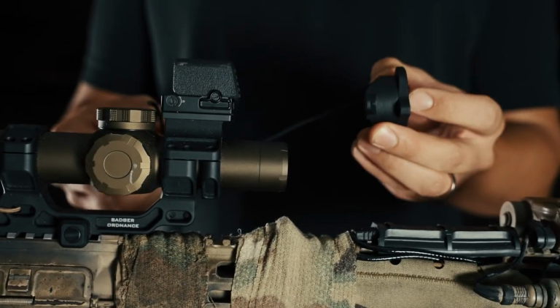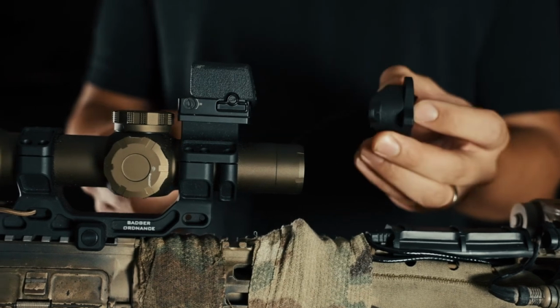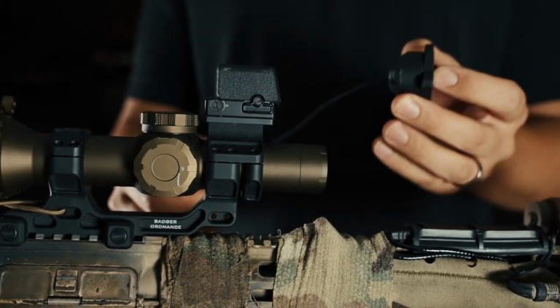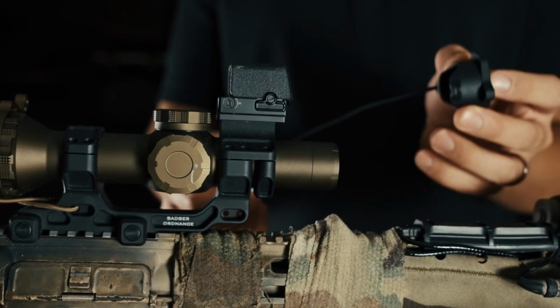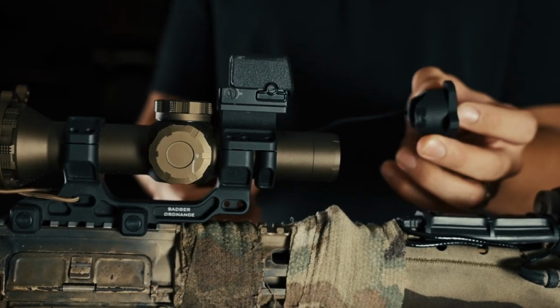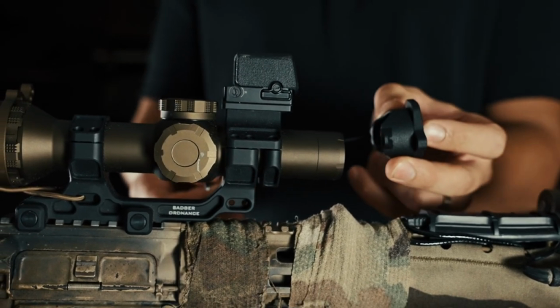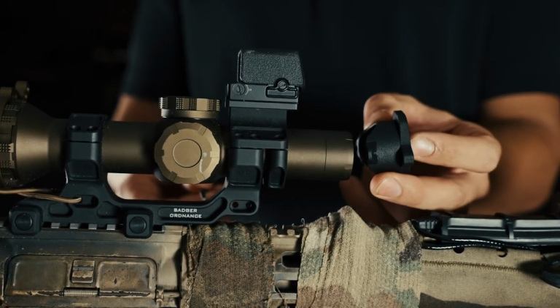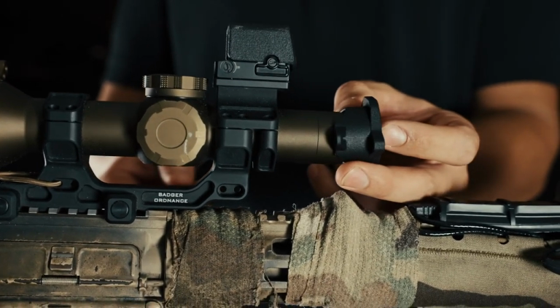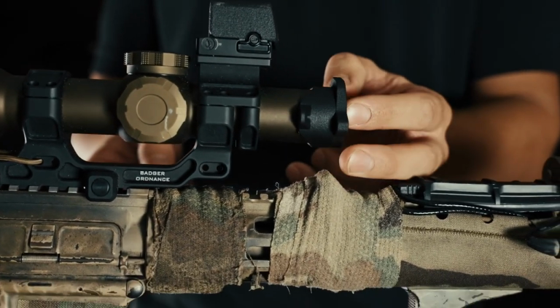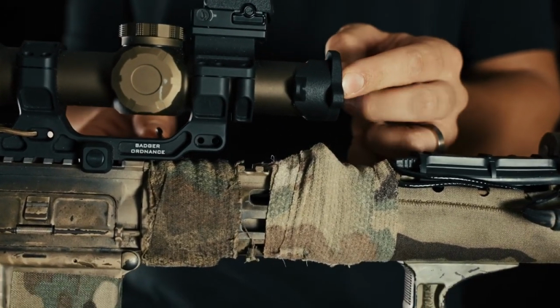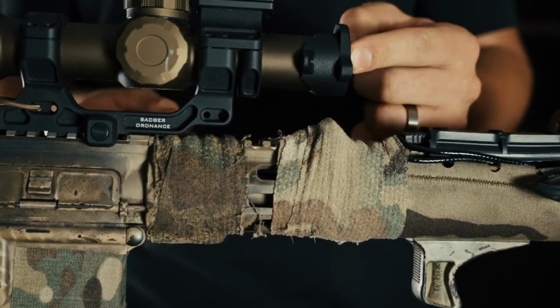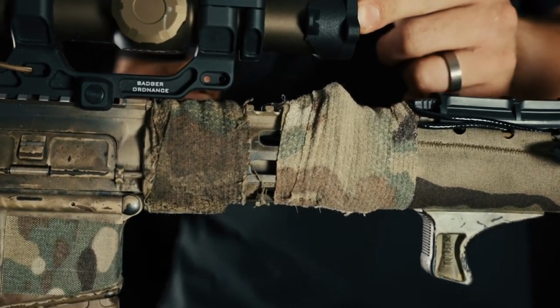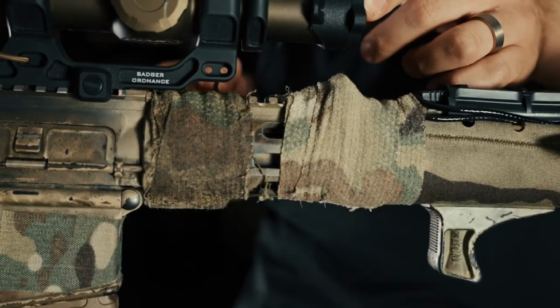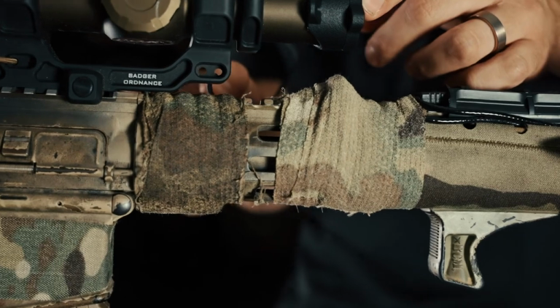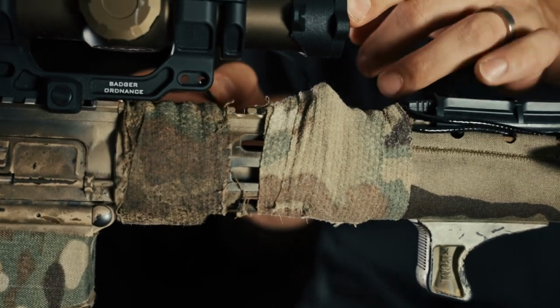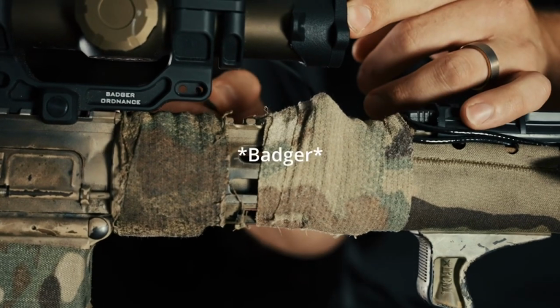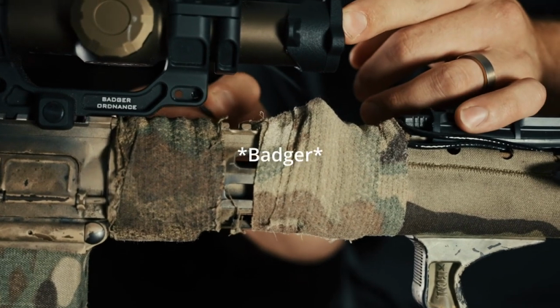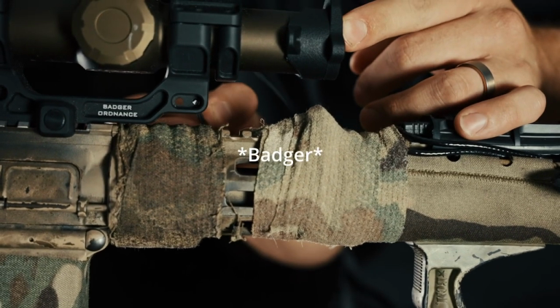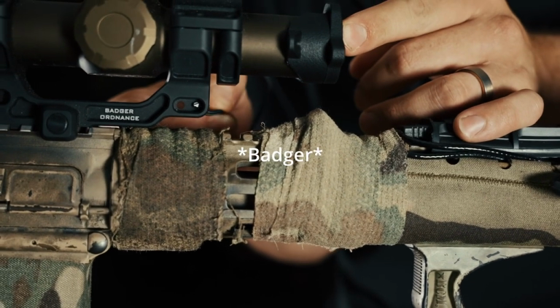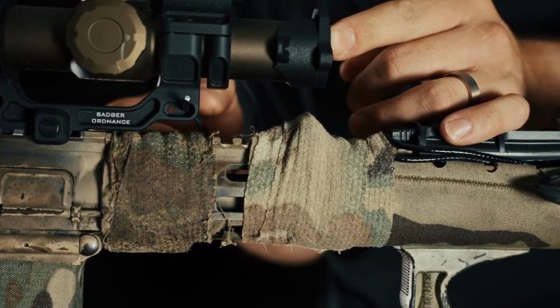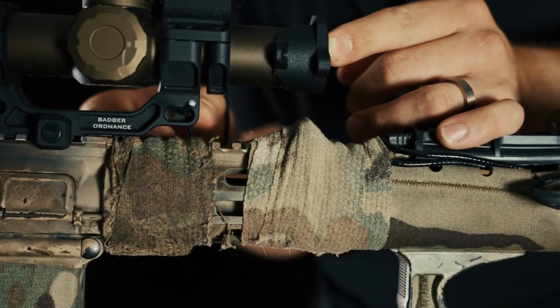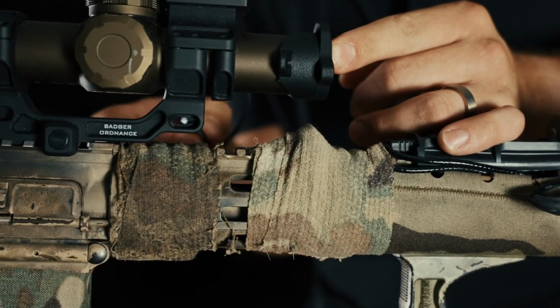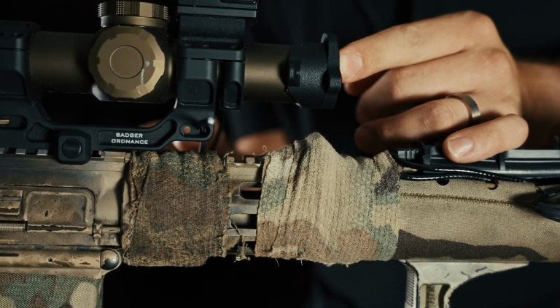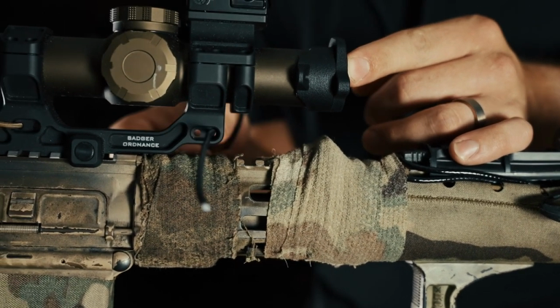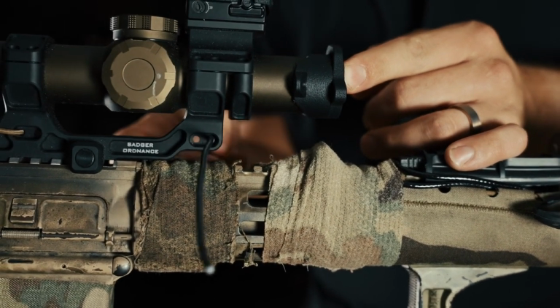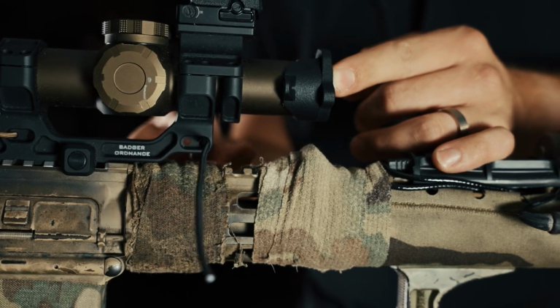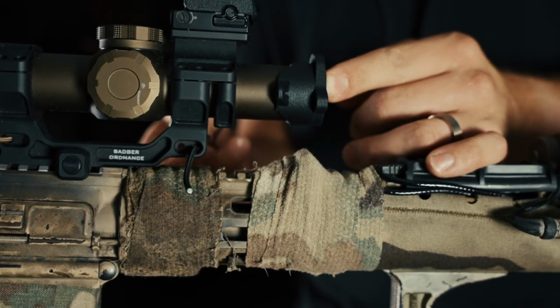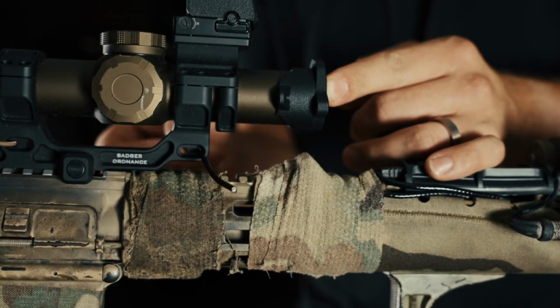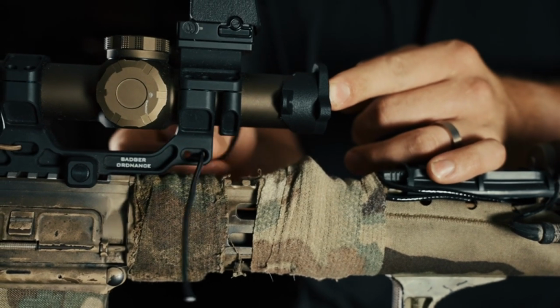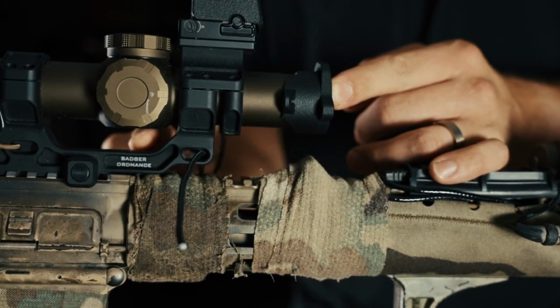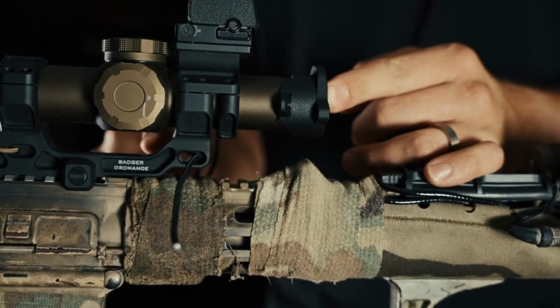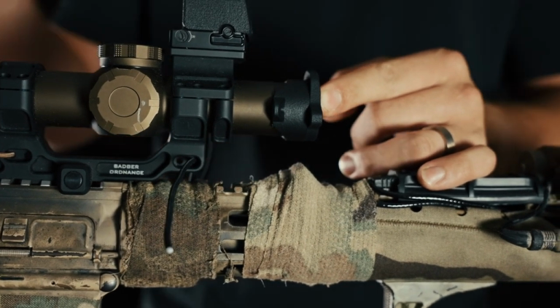So in this case, I have it upside down. Place the Scope Cap Pro on your scope. This Reptilia mount happens to have a perfect little hole for sliding the shock cord through. However, I could also go back behind here.